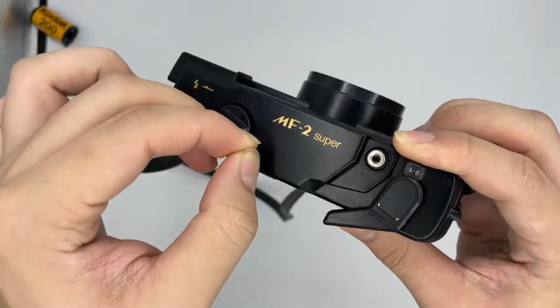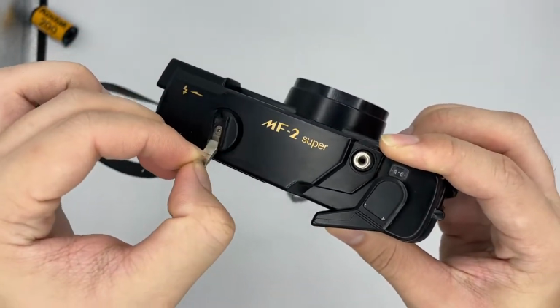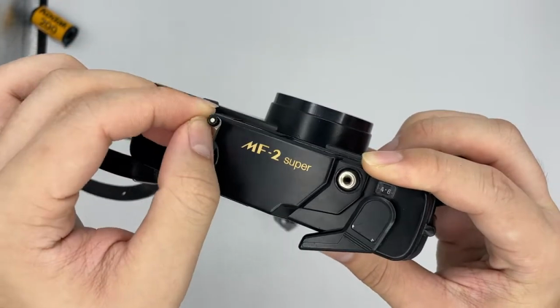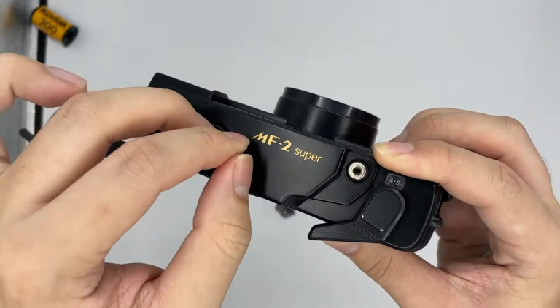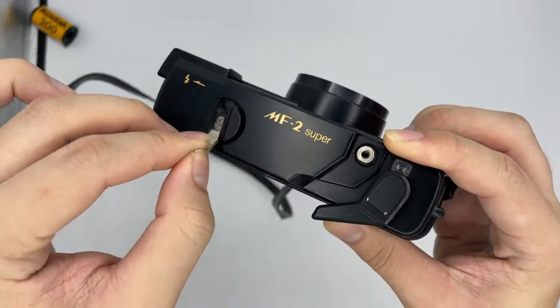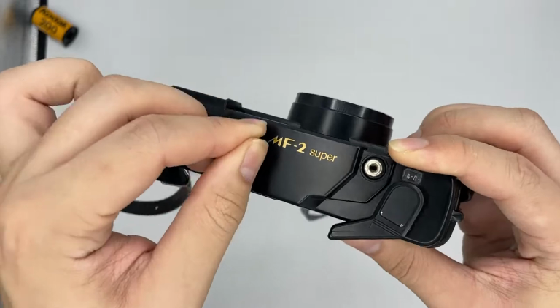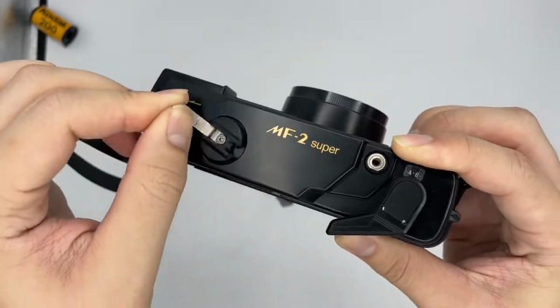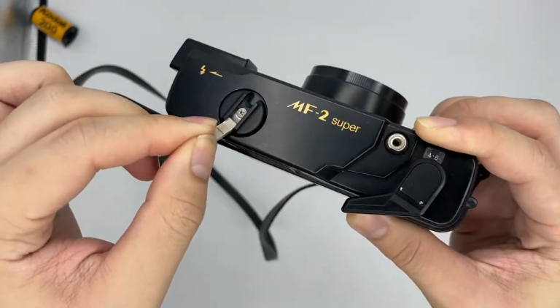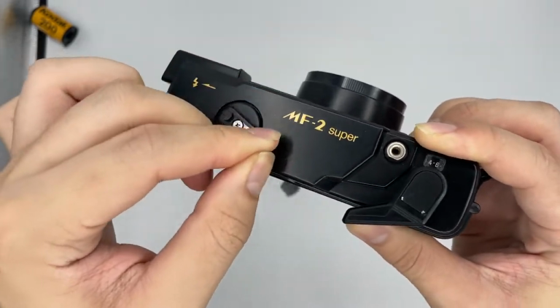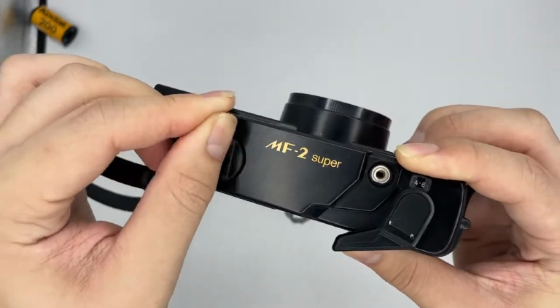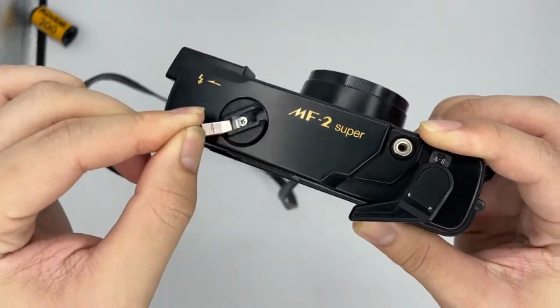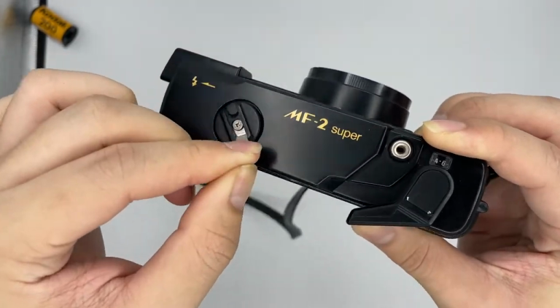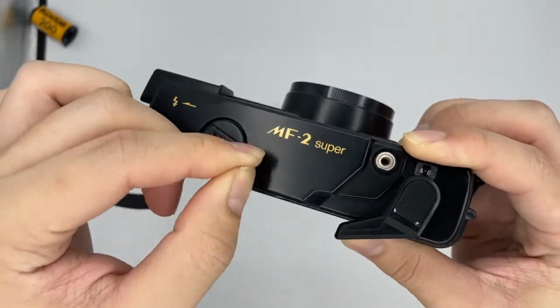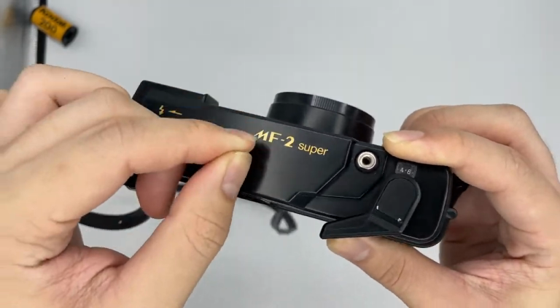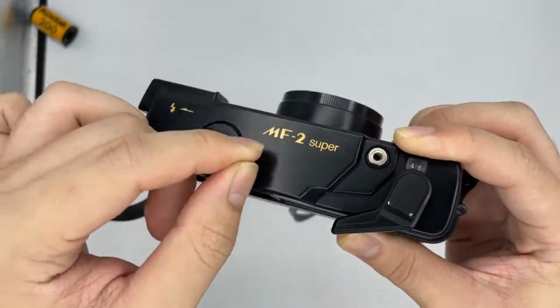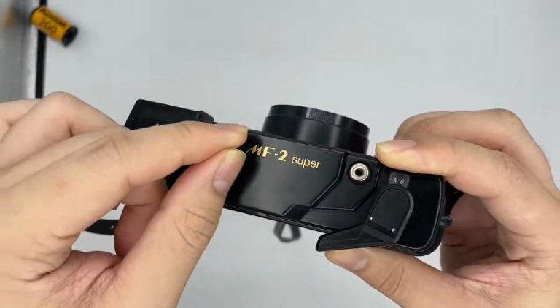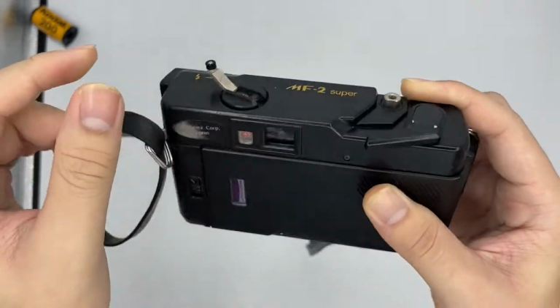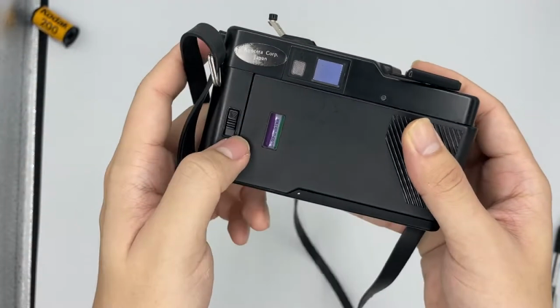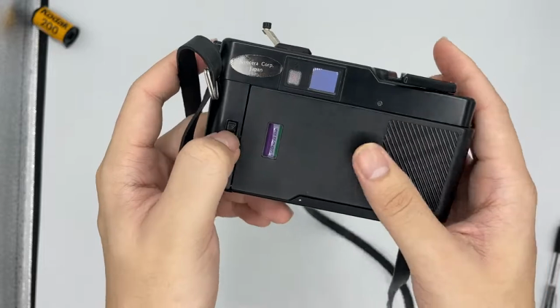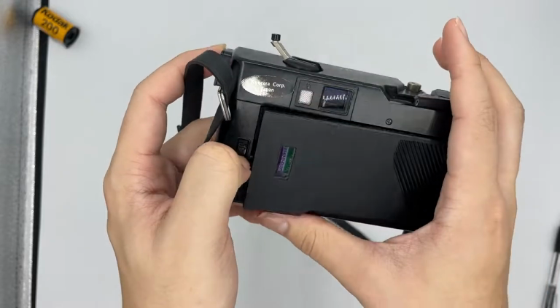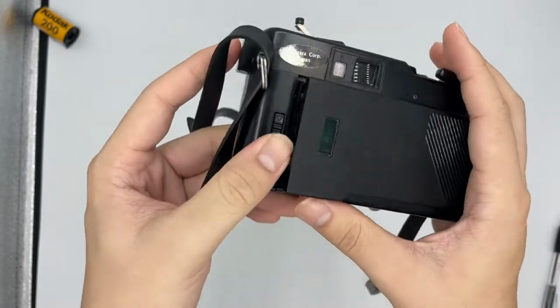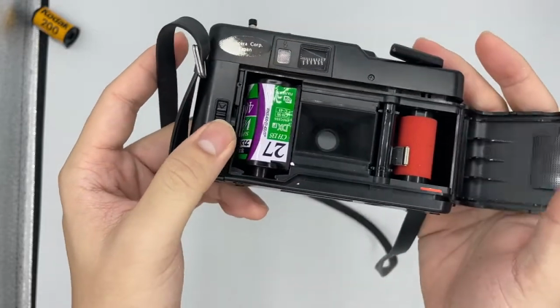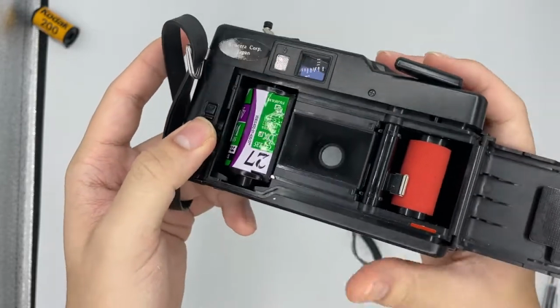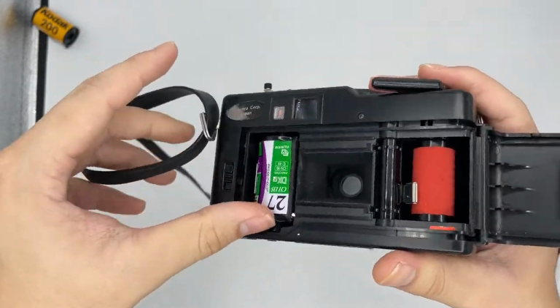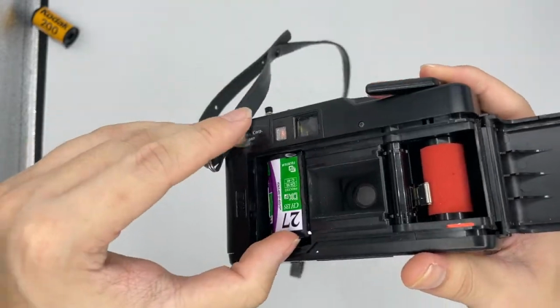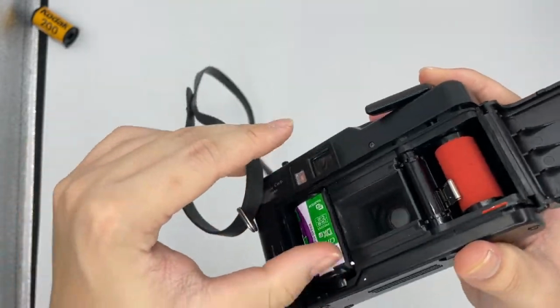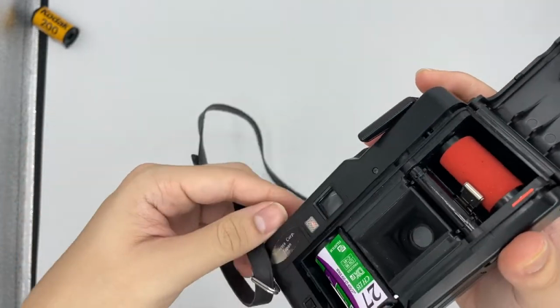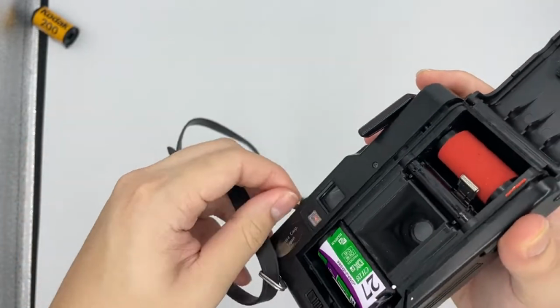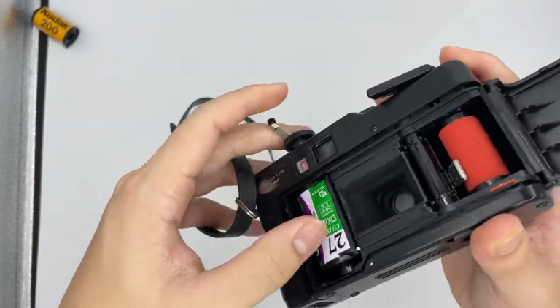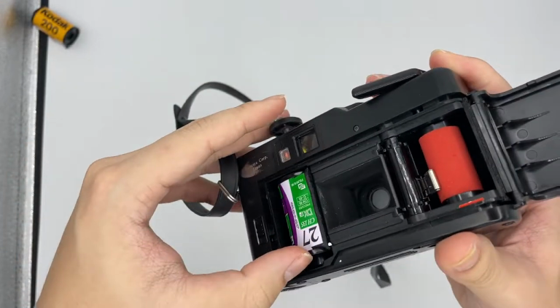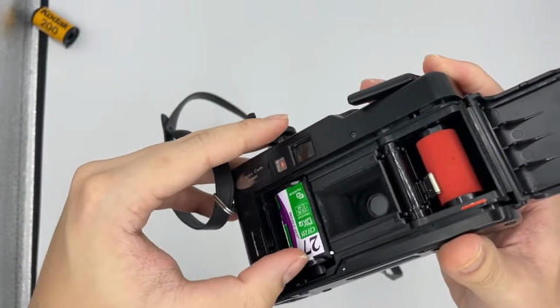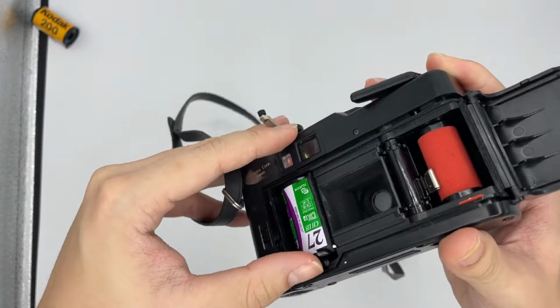After you feel that it became loose already, you can just go and take the film out. So yeah, basically that's it for the camera. Thank you.